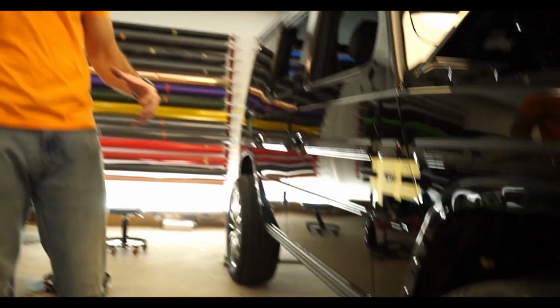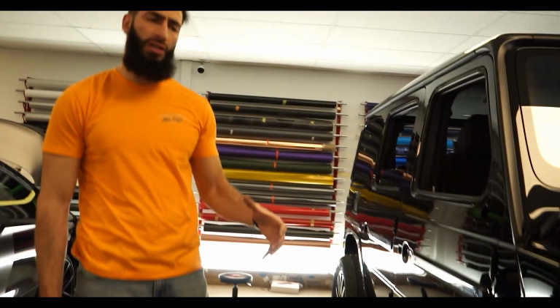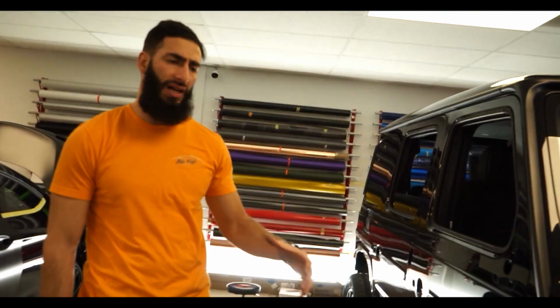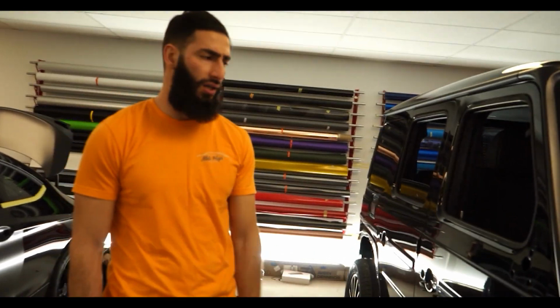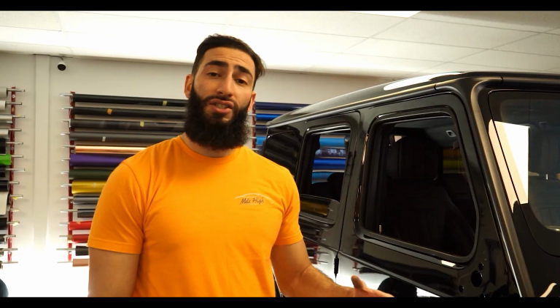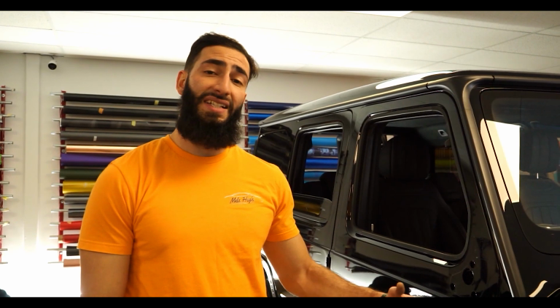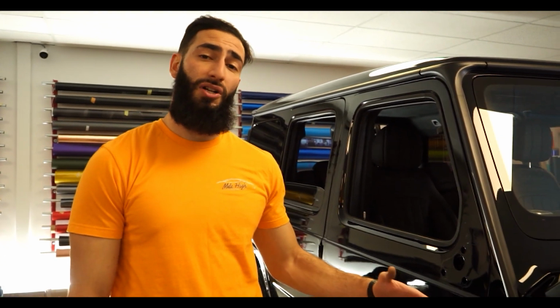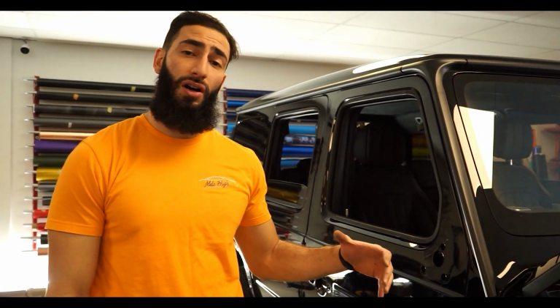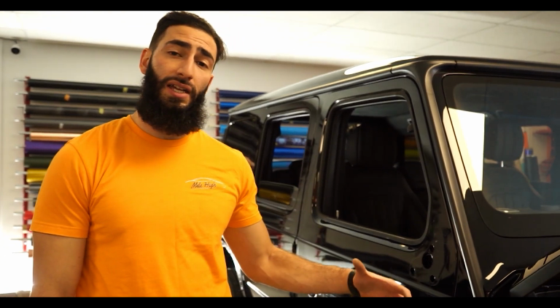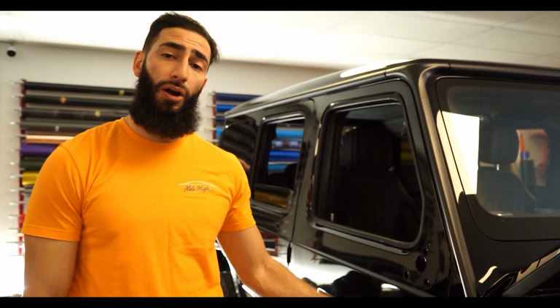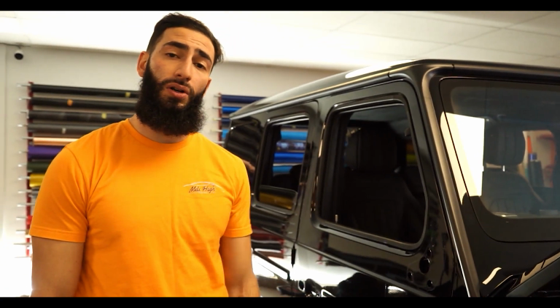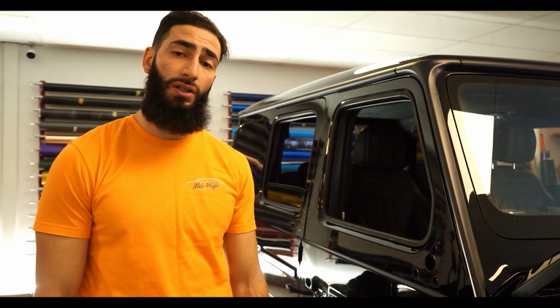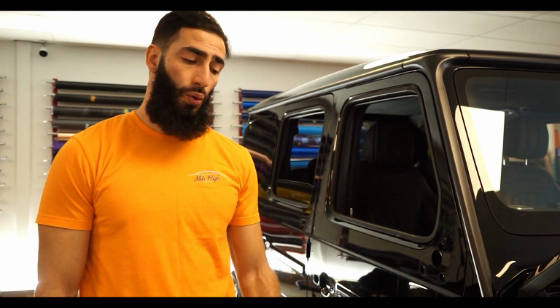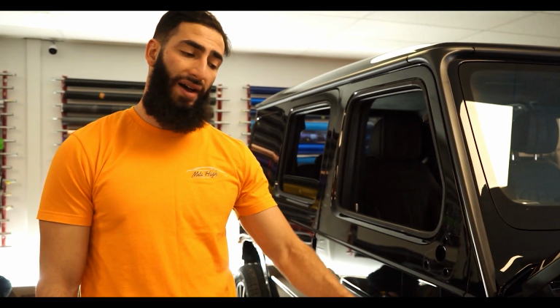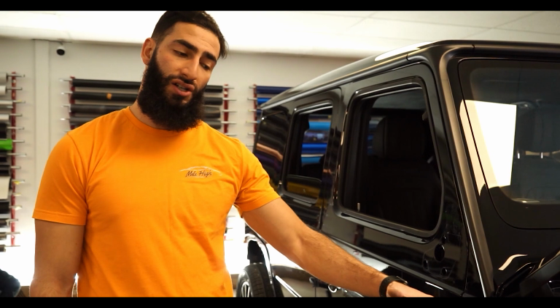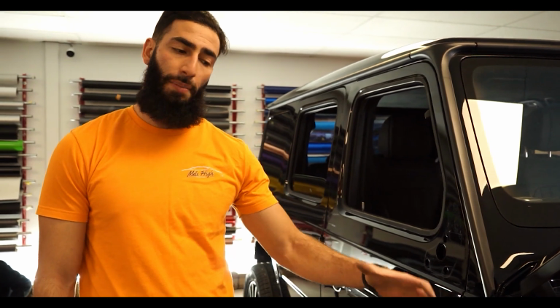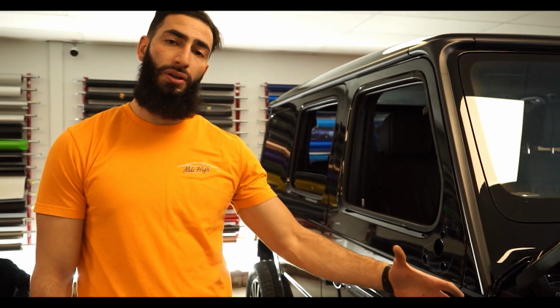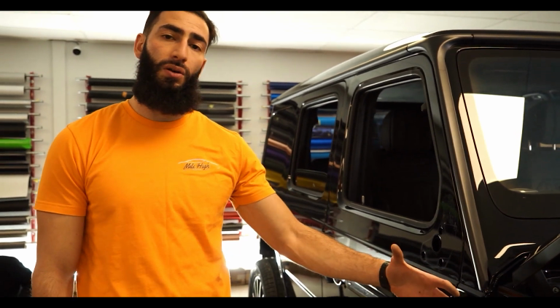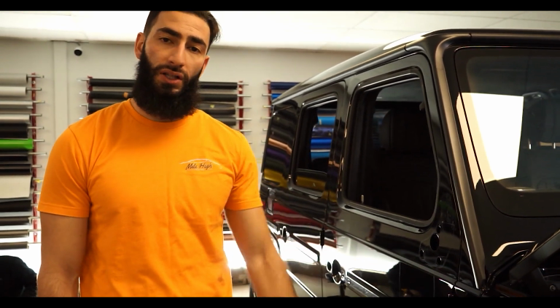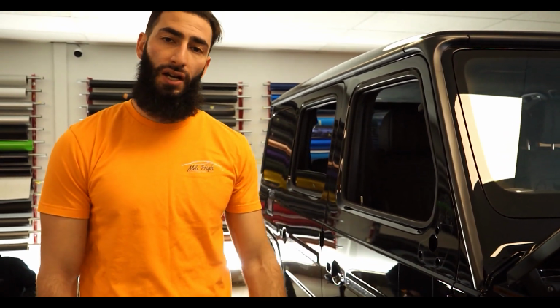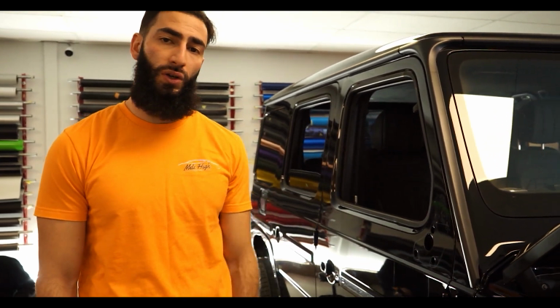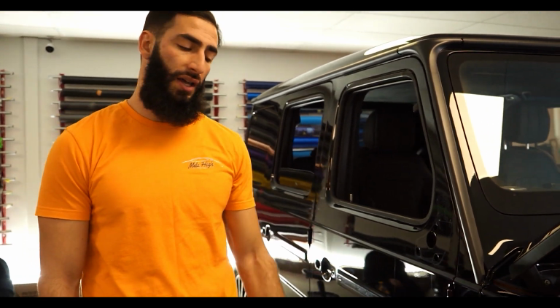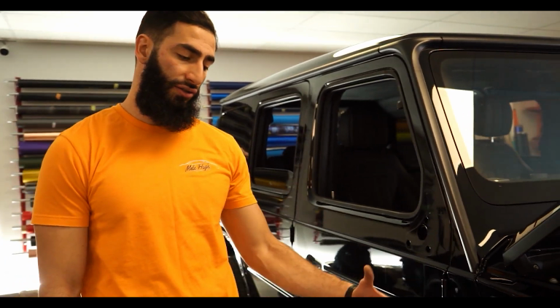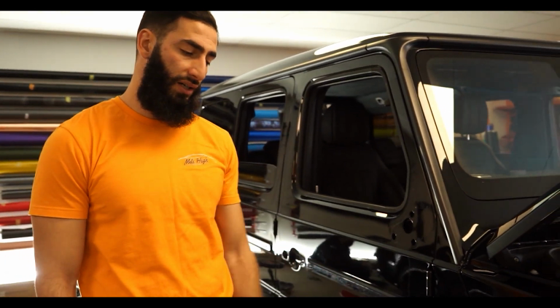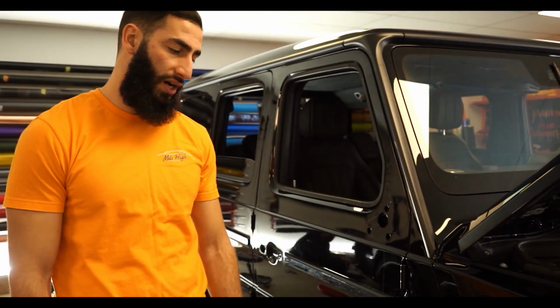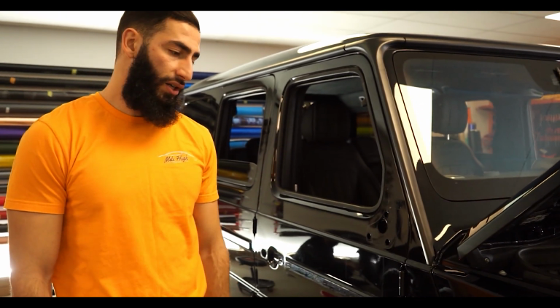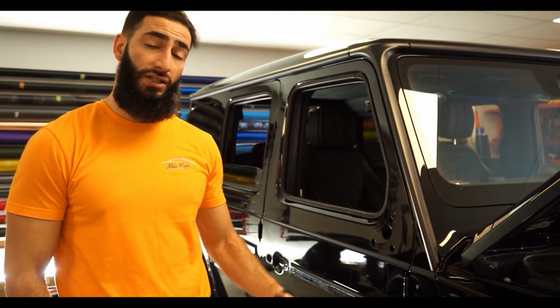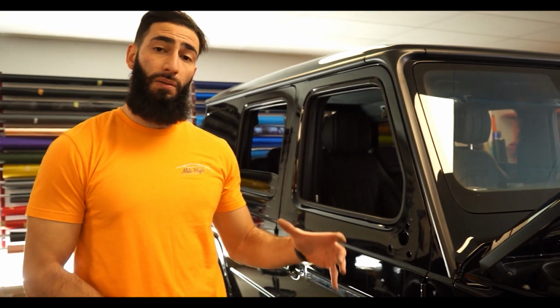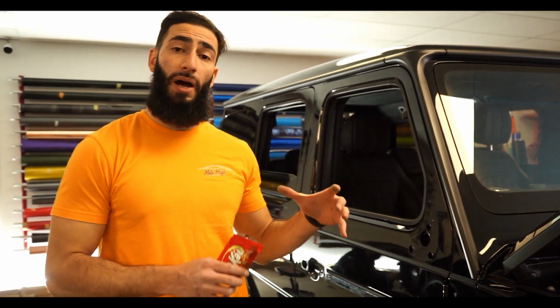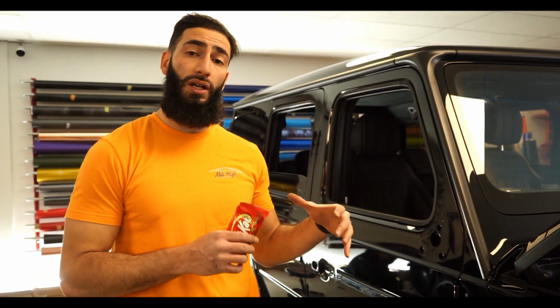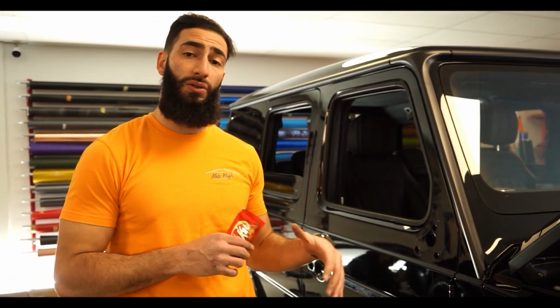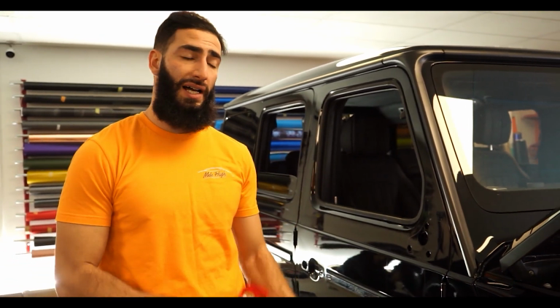Really clean, really classy color. The side steps are already getting powder coated. Currently, we do have to finish the wrap and put the vehicle on the lift to take off the wheels, and then those will be getting sent off. So this is going to come out really clean, really classy.